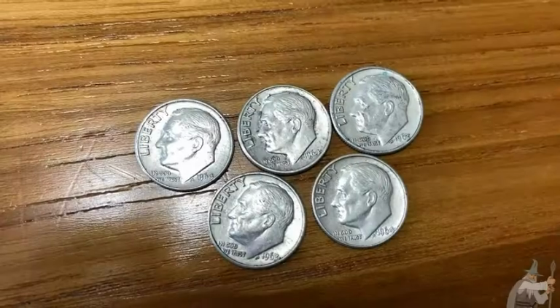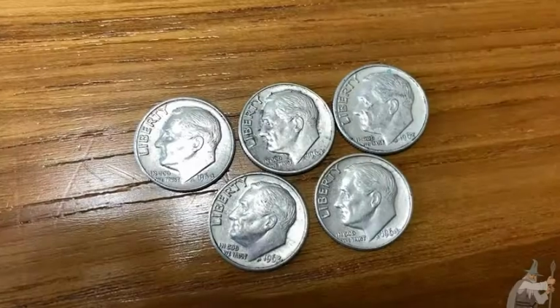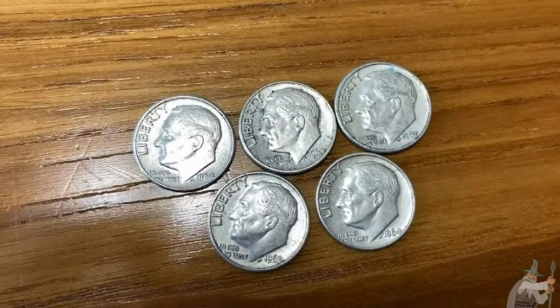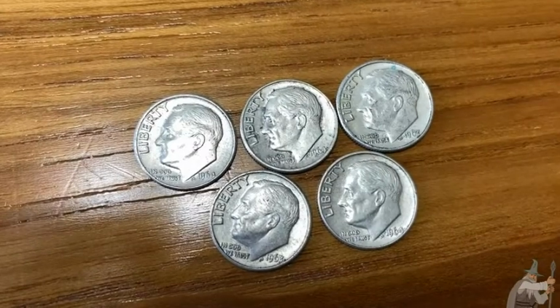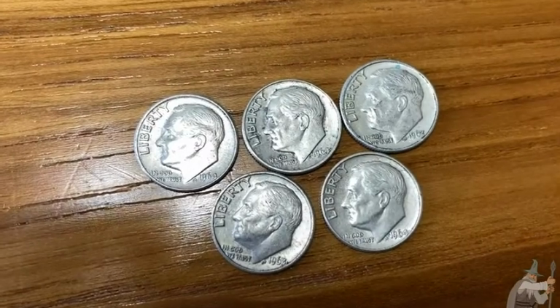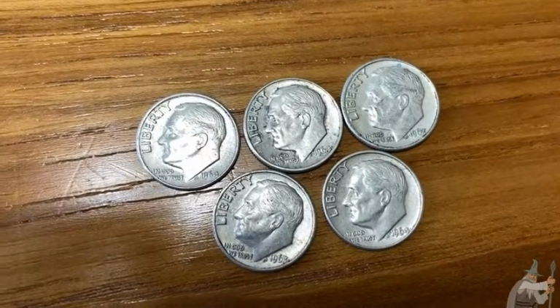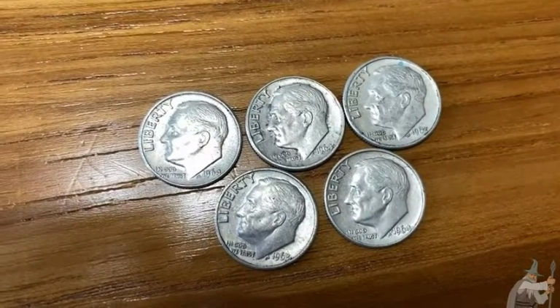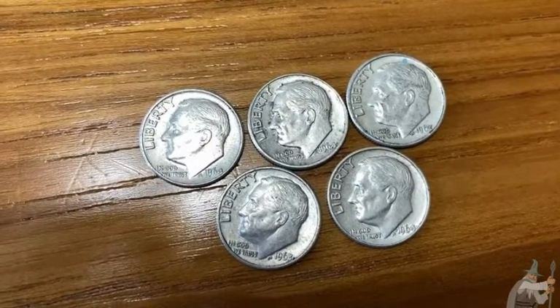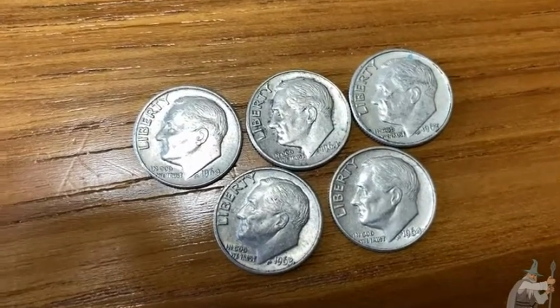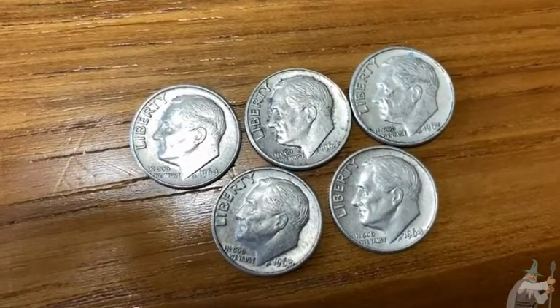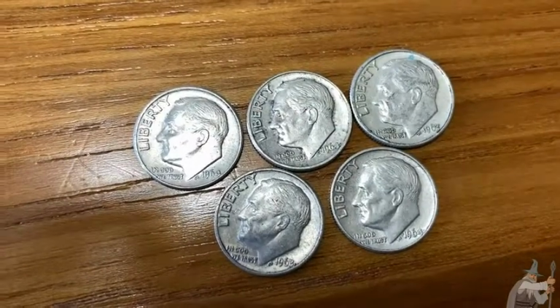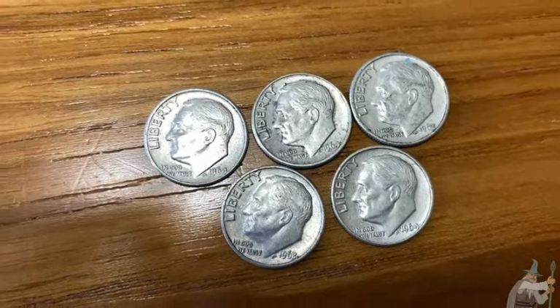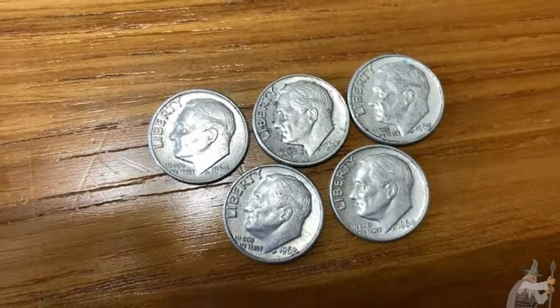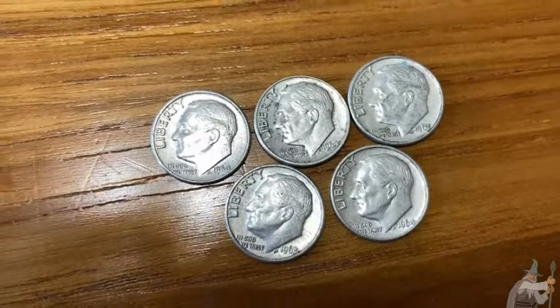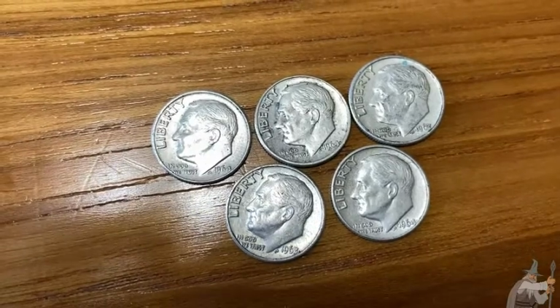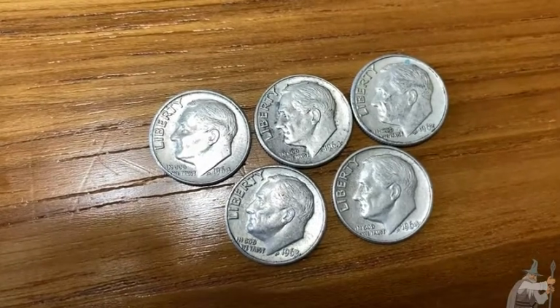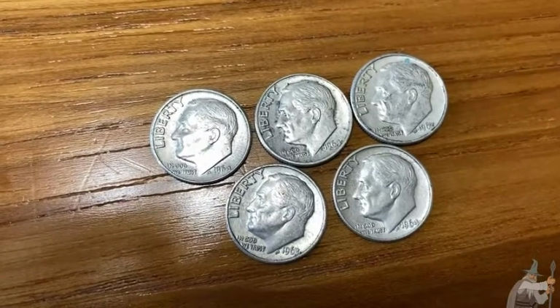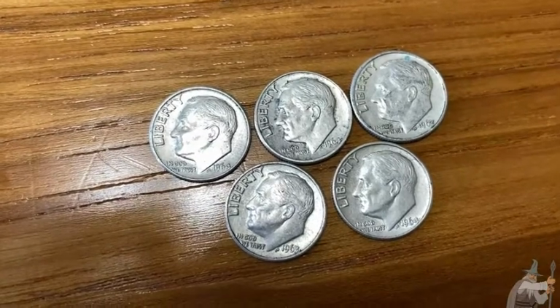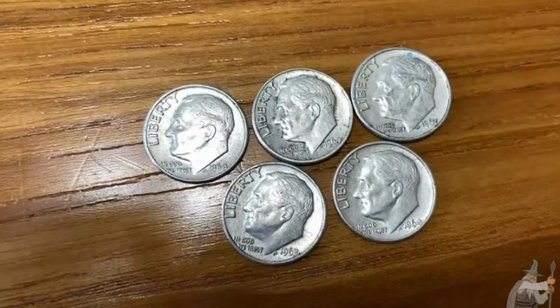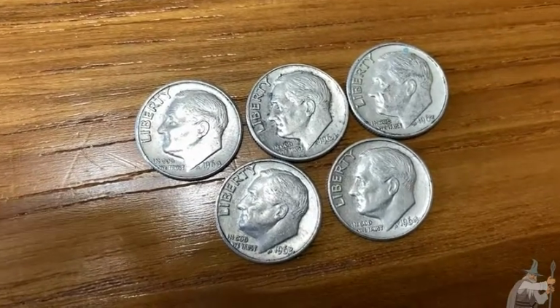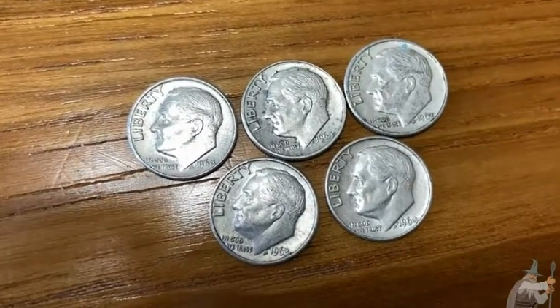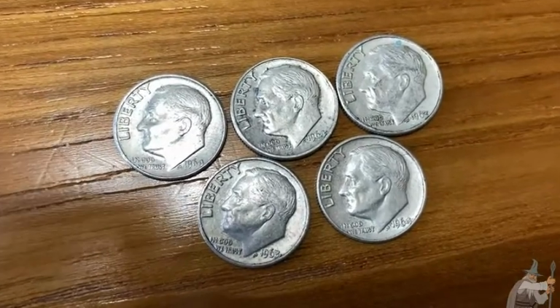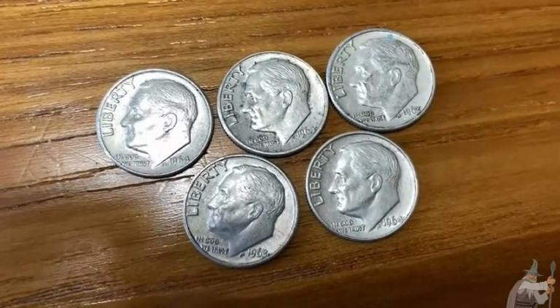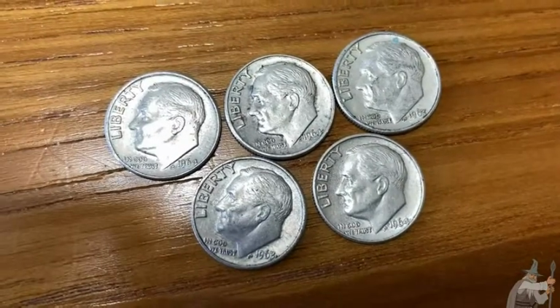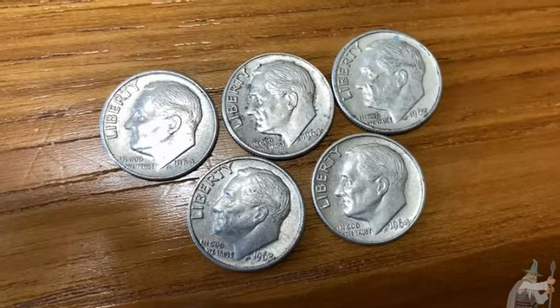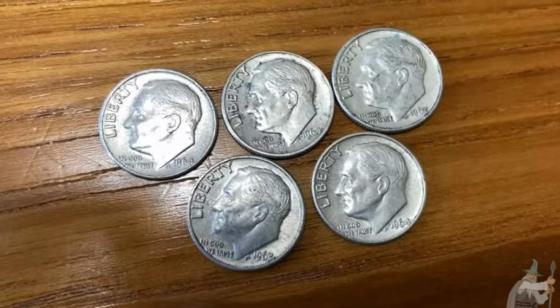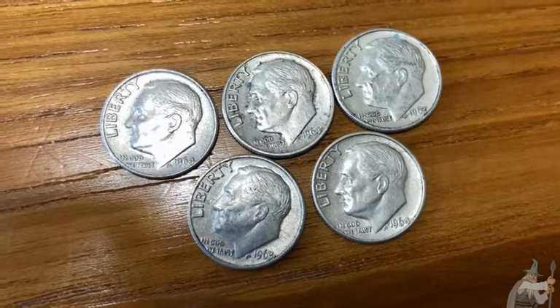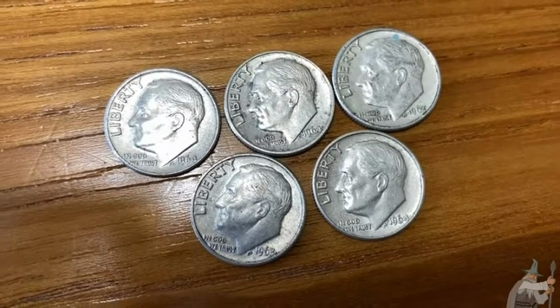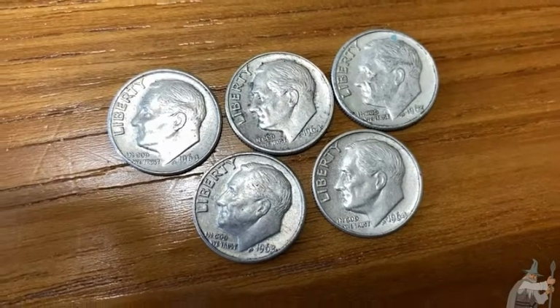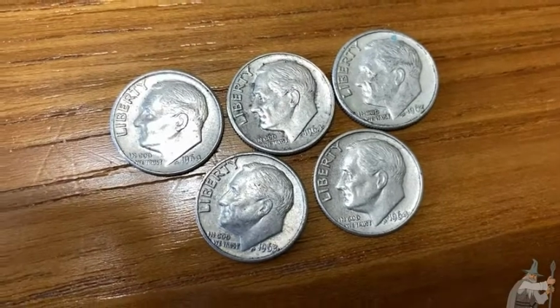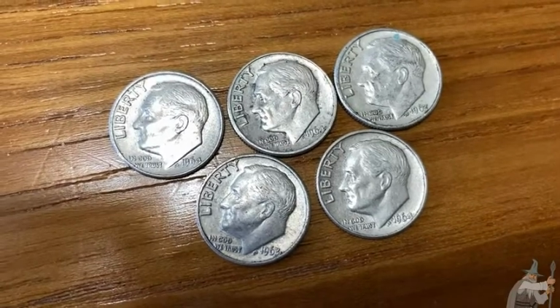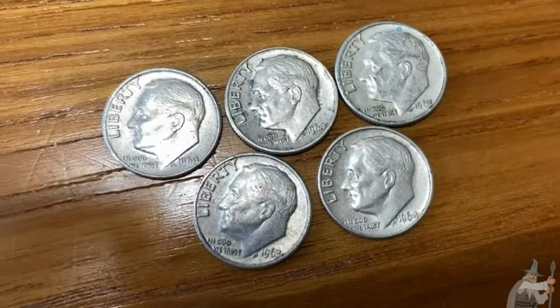These are beautiful coins. These are Roosevelt dimes. So these are 90% silver. You can tell they're silver two ways. One is the date — 1964 and earlier, they are all 90% silver.